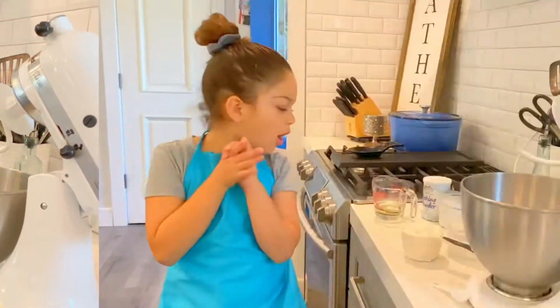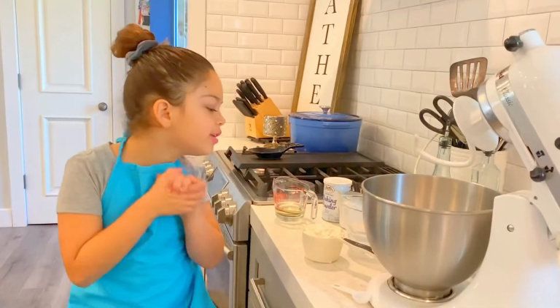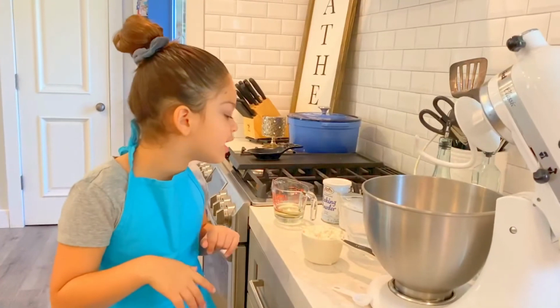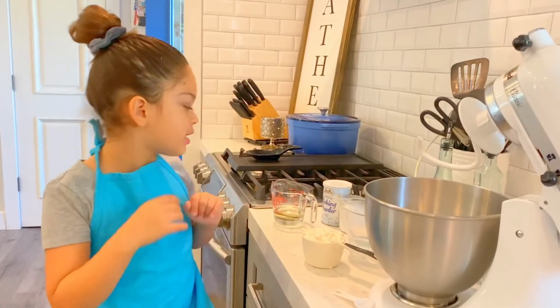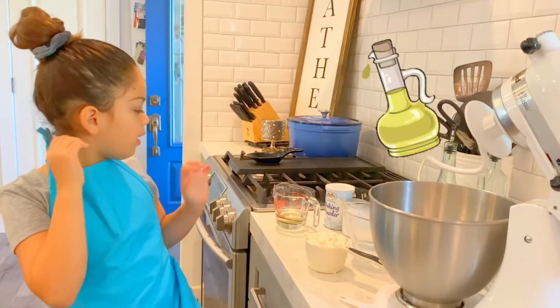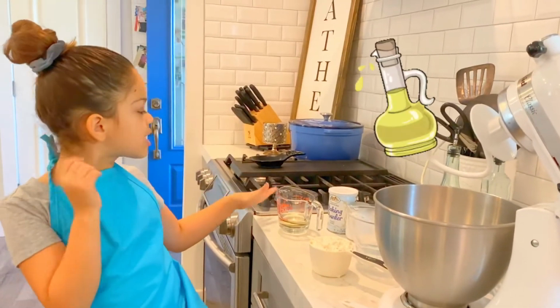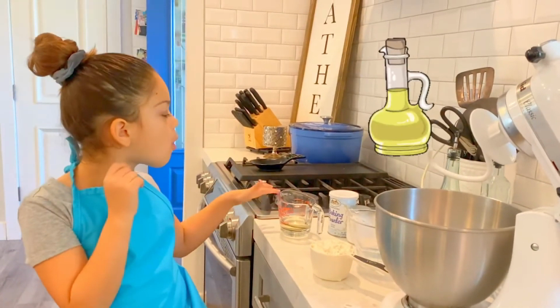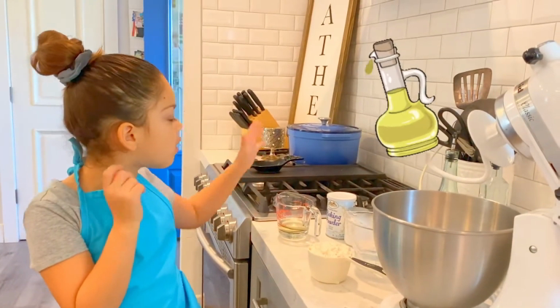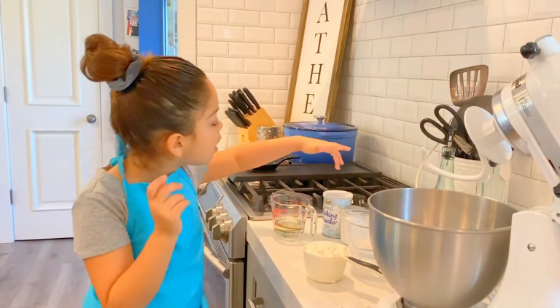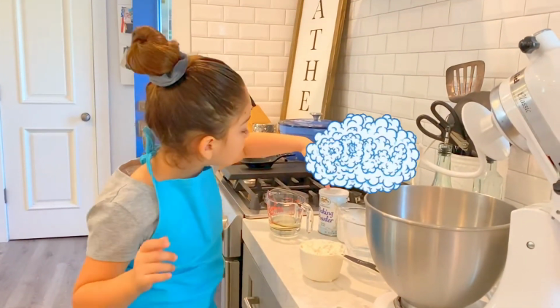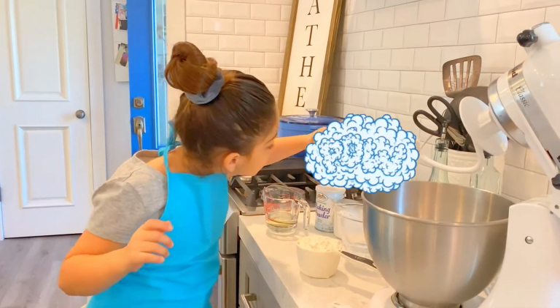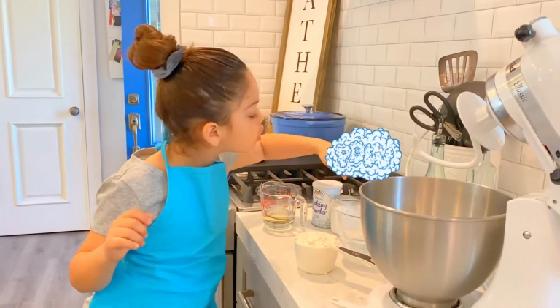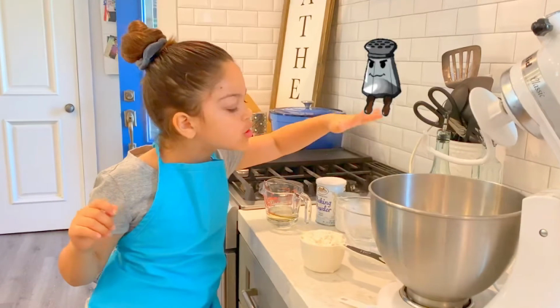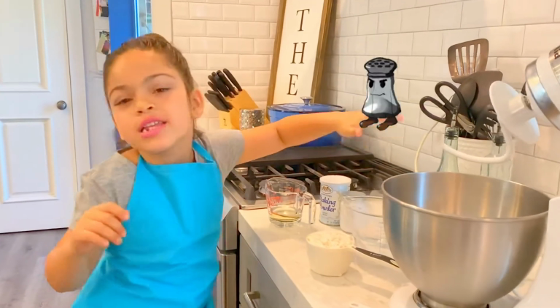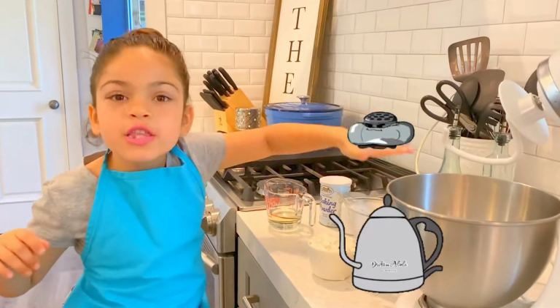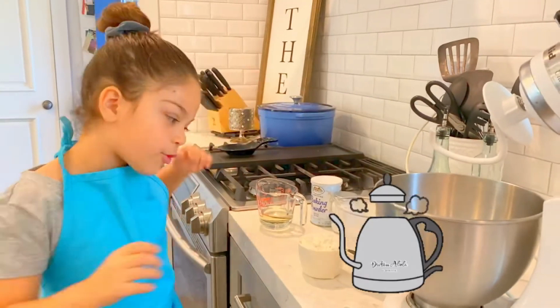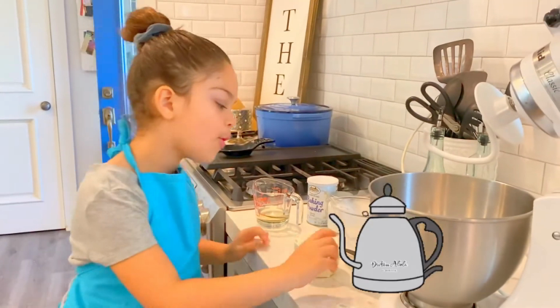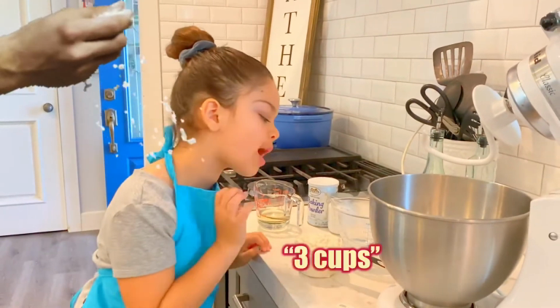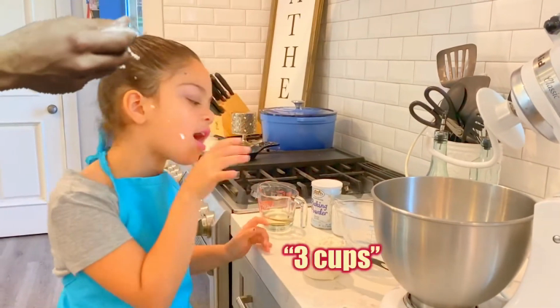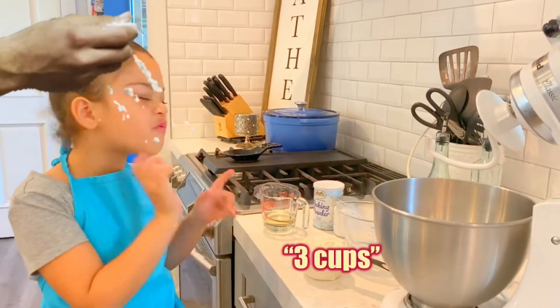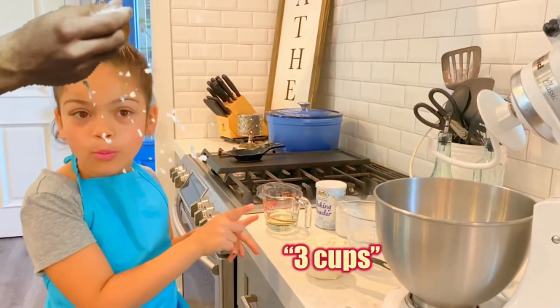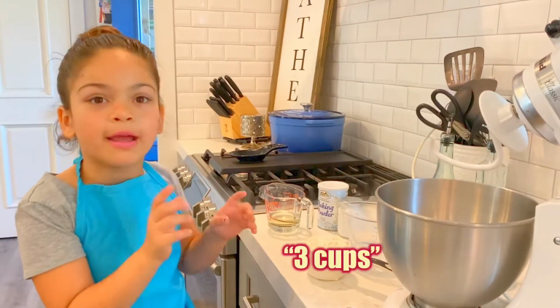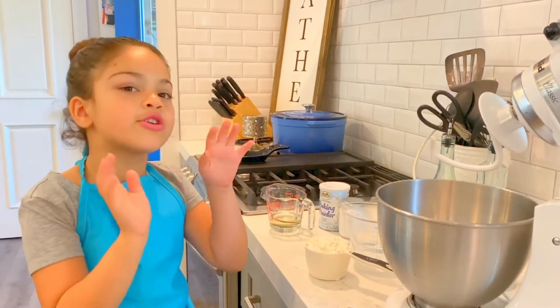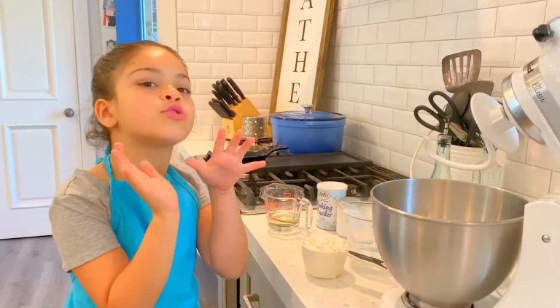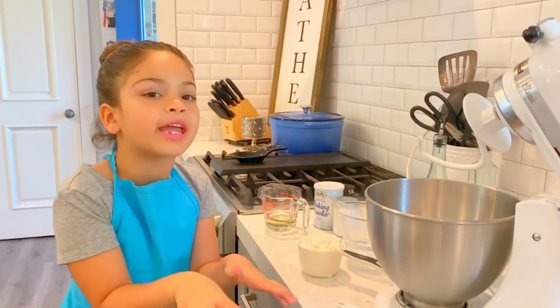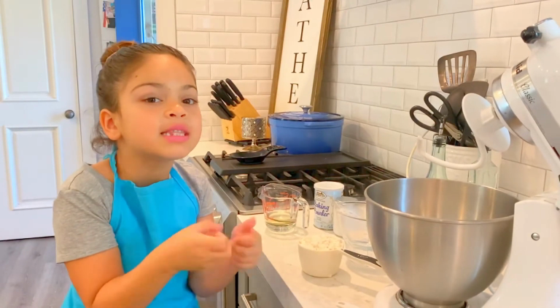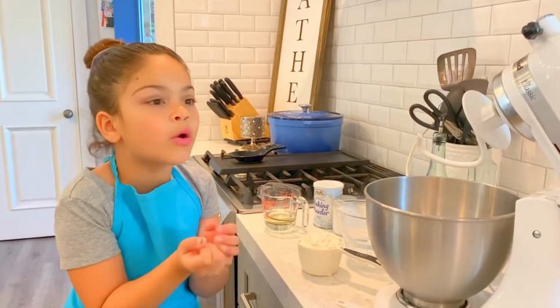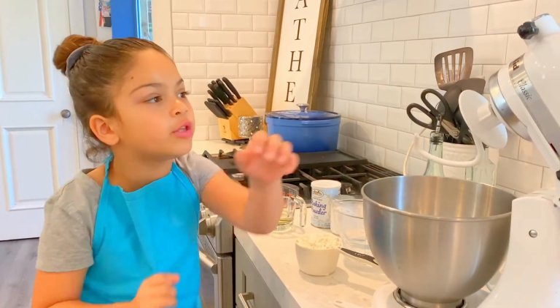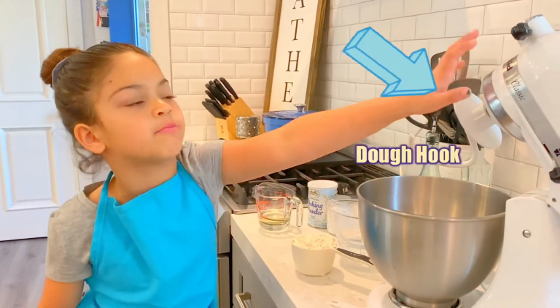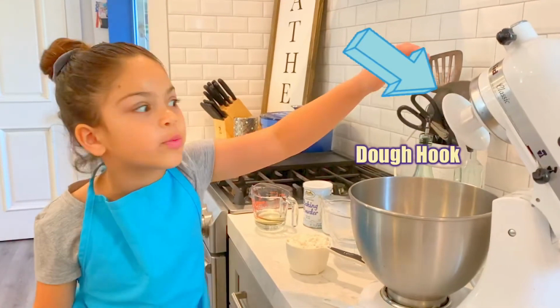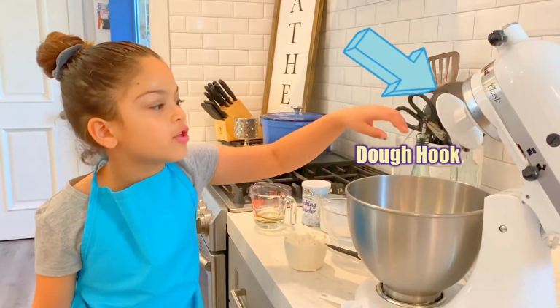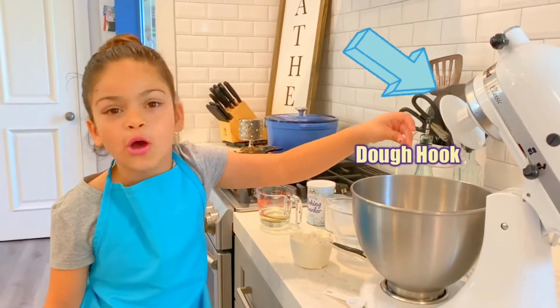All you need is vegetable oil, baking powder, salt, hot hot water, one cup of flour — and you can use your hands or you can use a mixer with your dough hook.